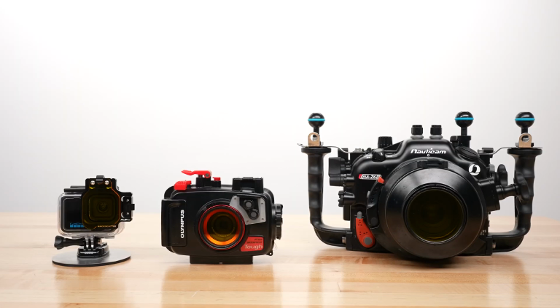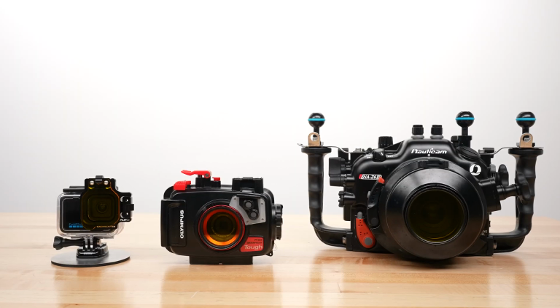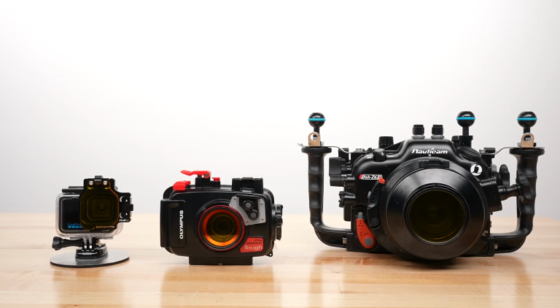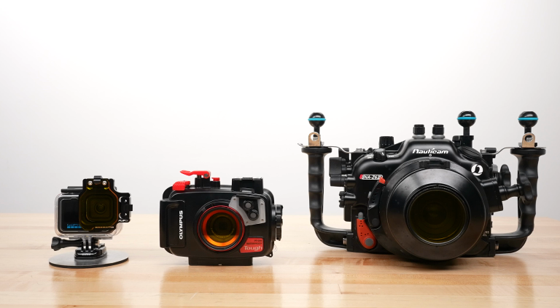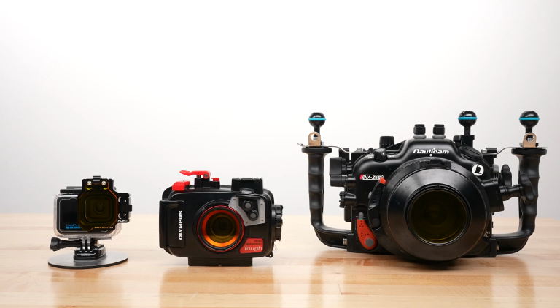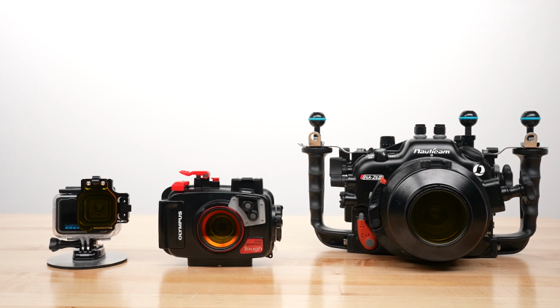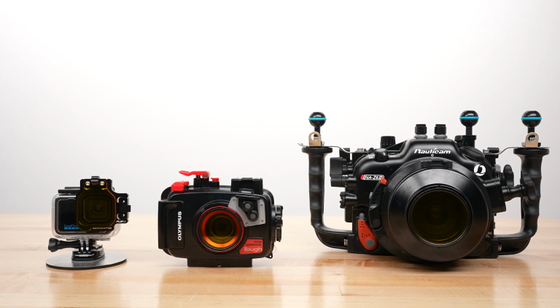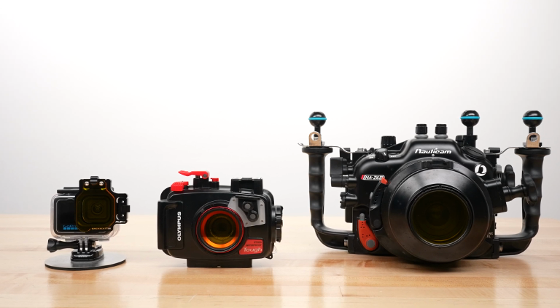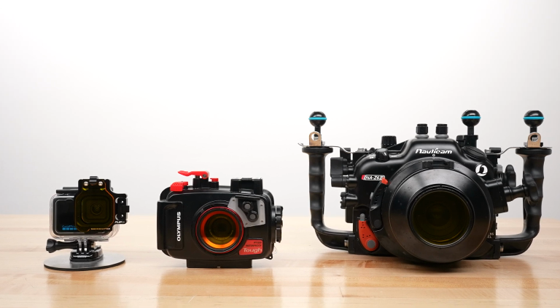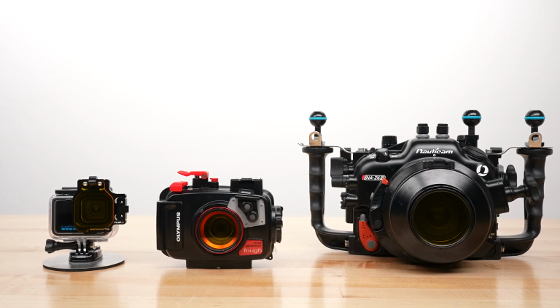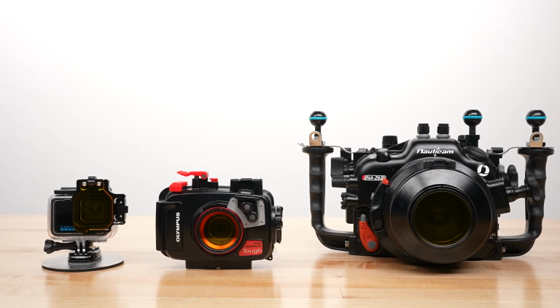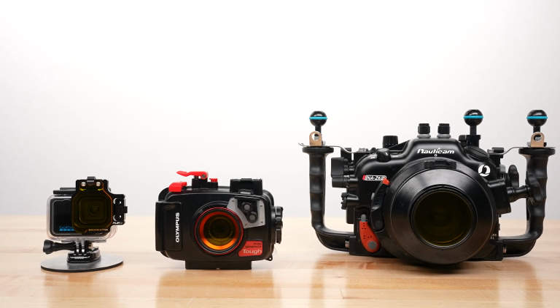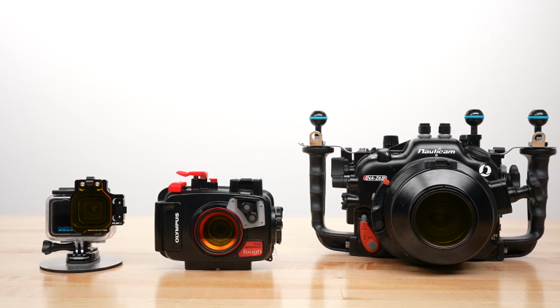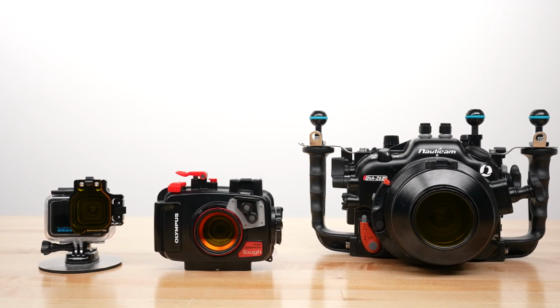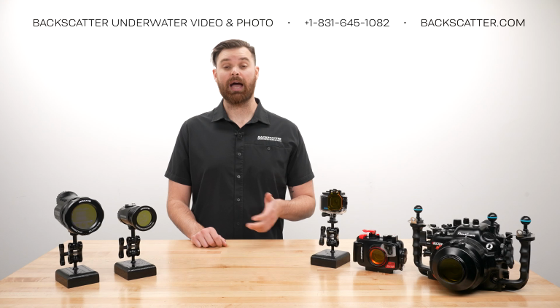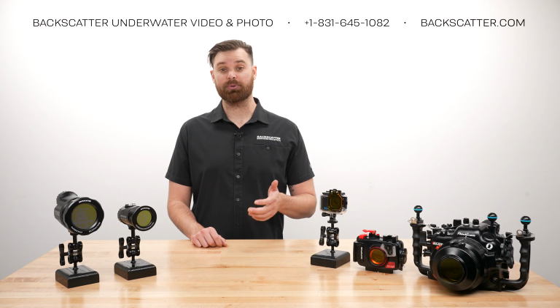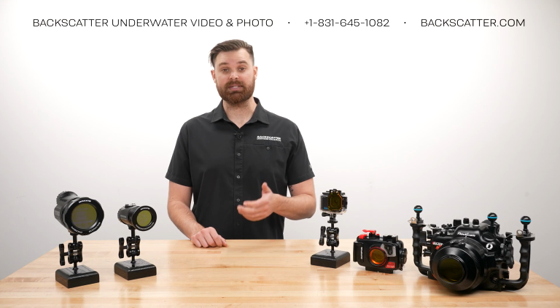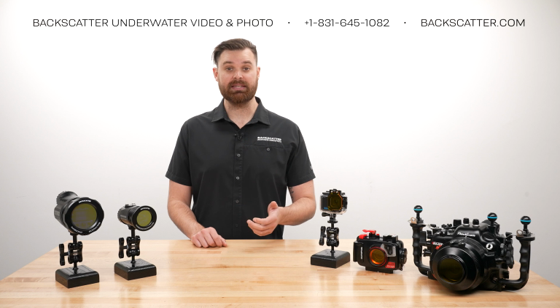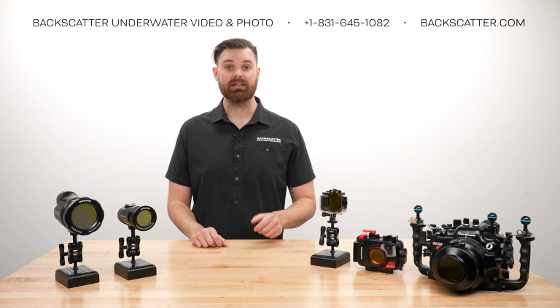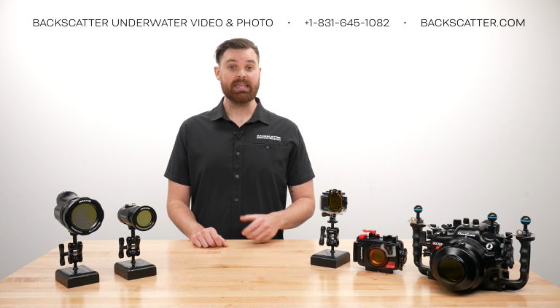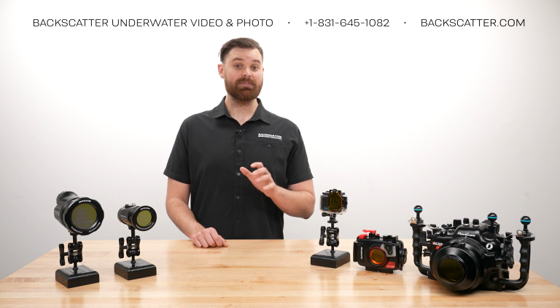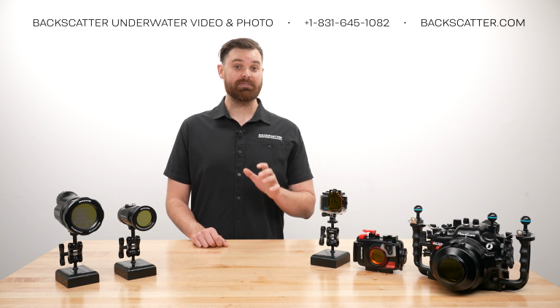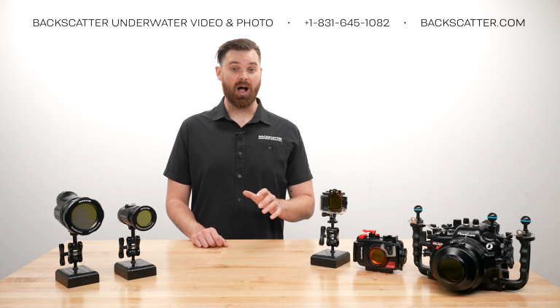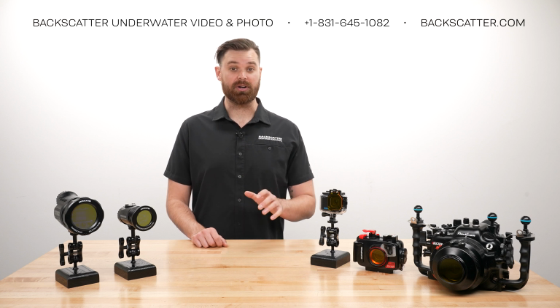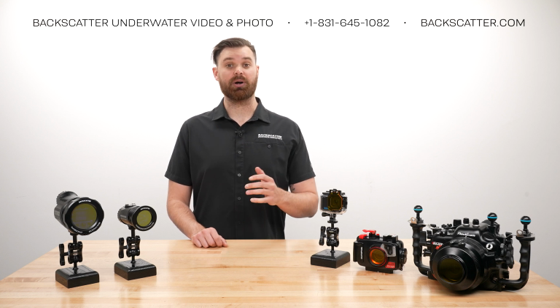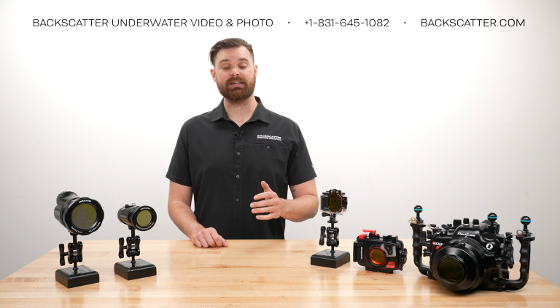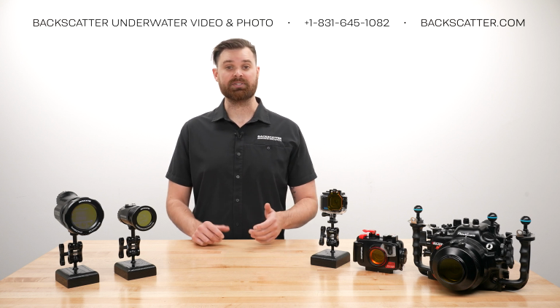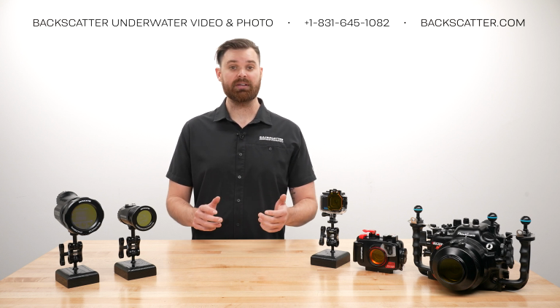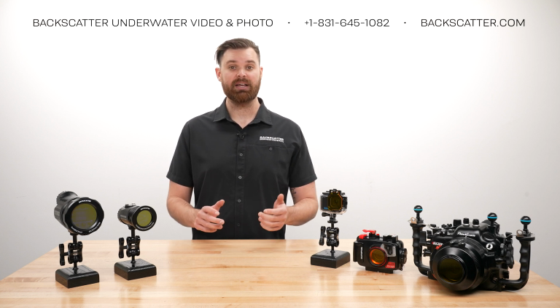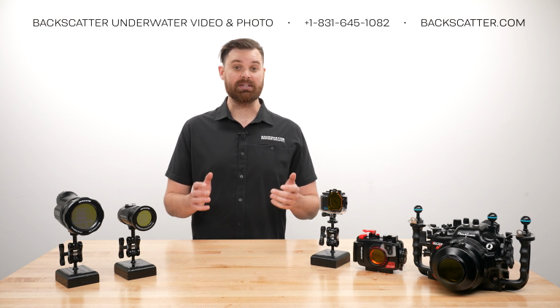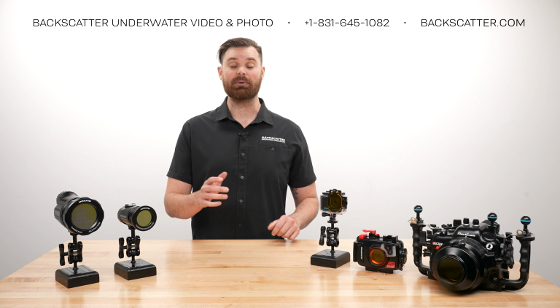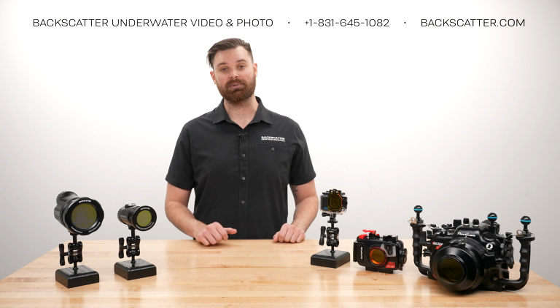Whether you're shooting with a GoPro, a compact camera like a TG7, or an advanced interchangeable lens system, capturing Fluorescence is easy. Even if you're not a photographer, fluoro night diving is a ton of fun, and you never know what might glow.